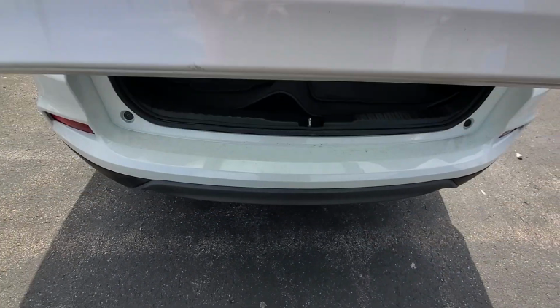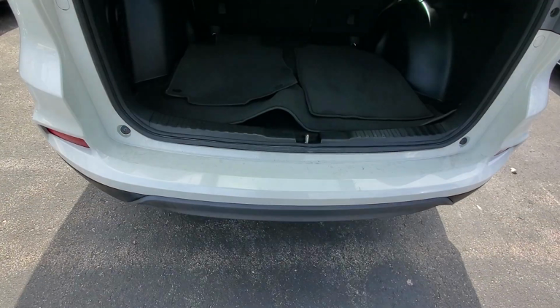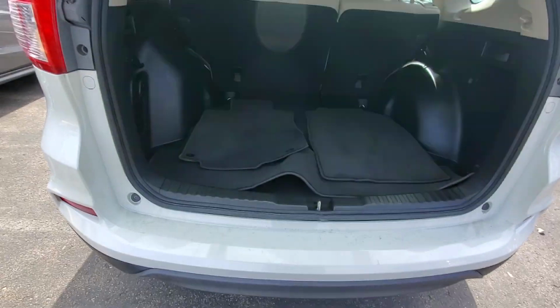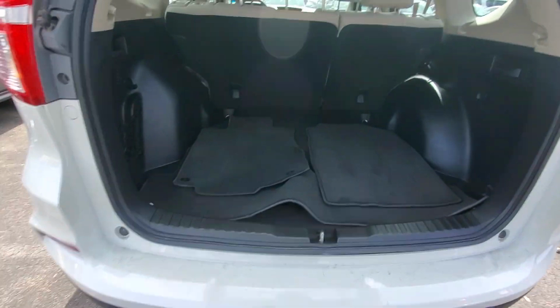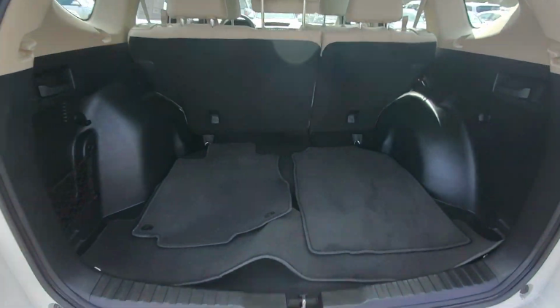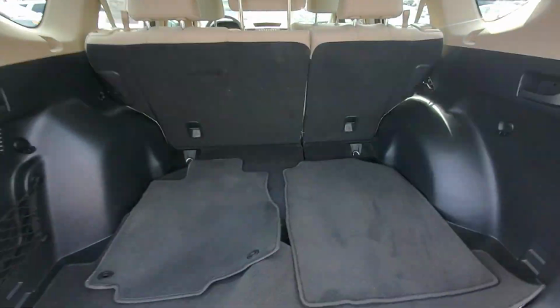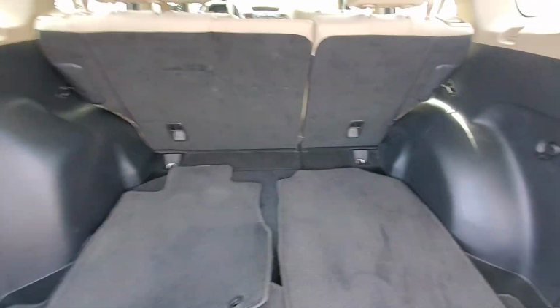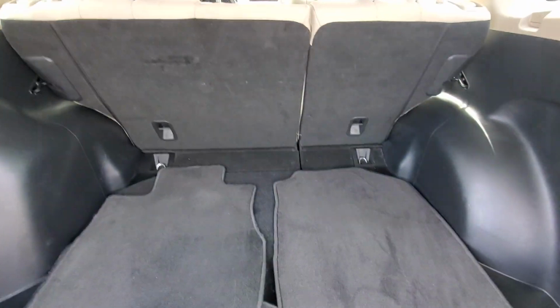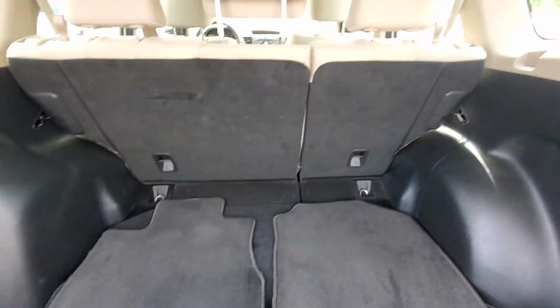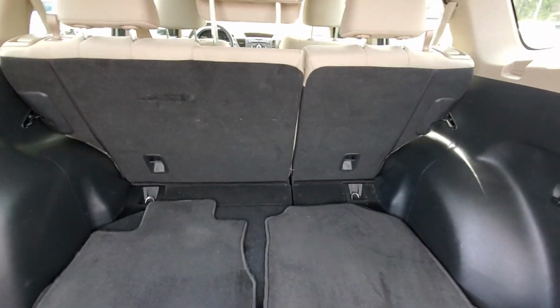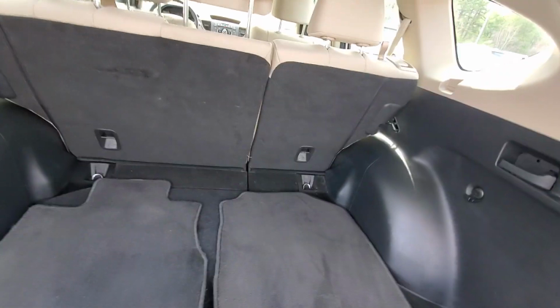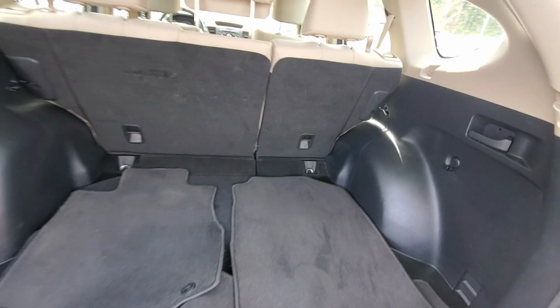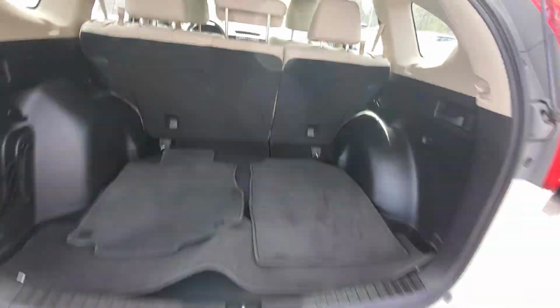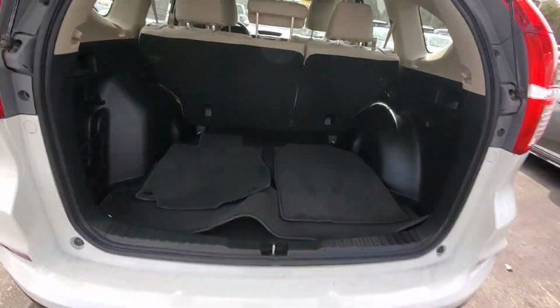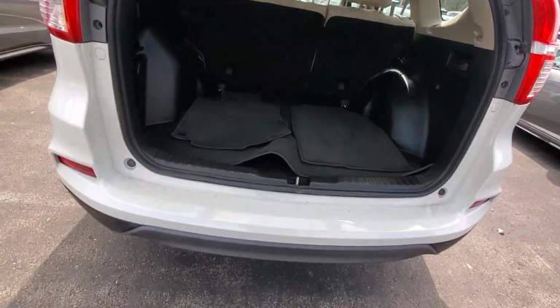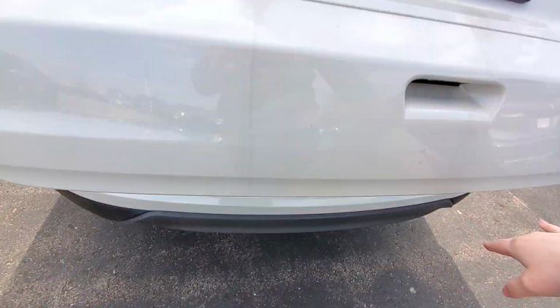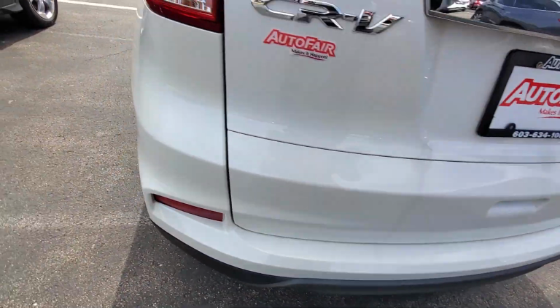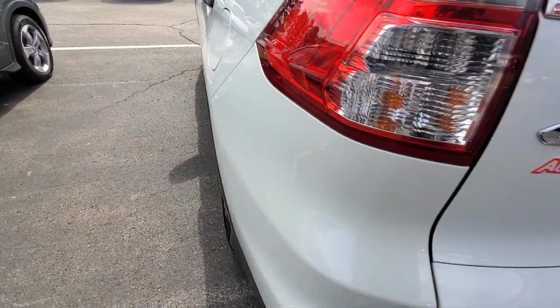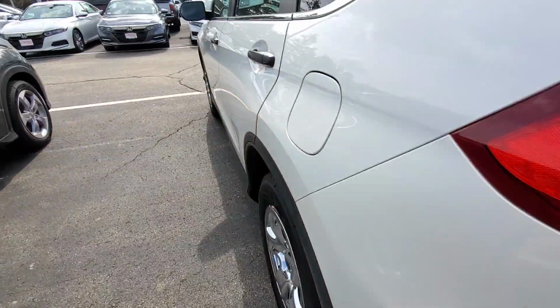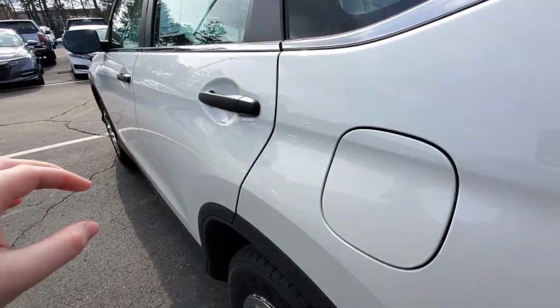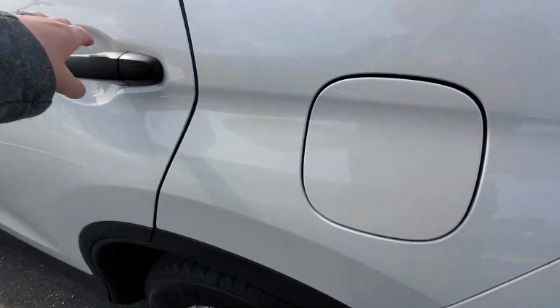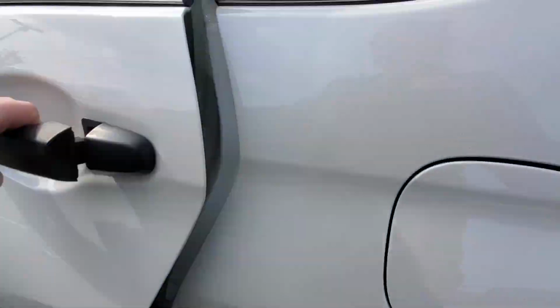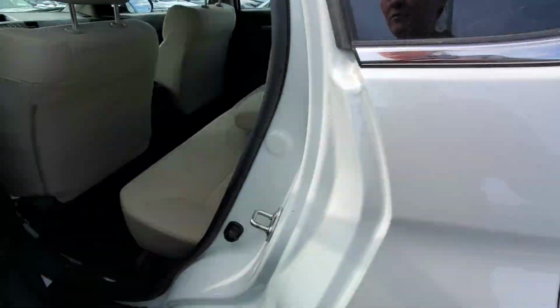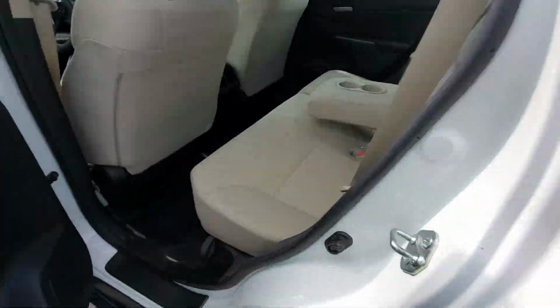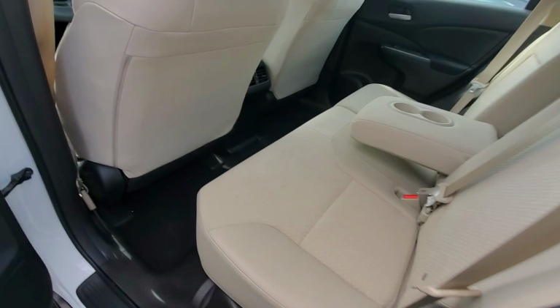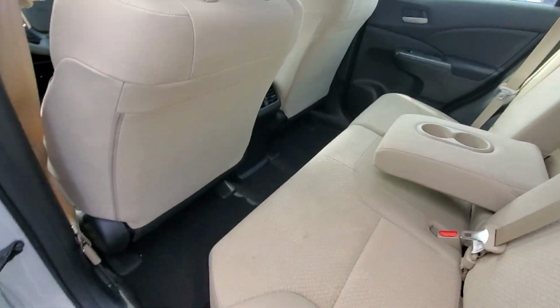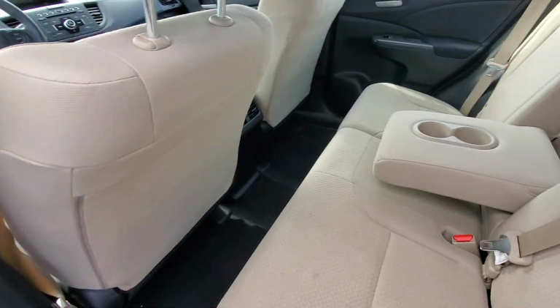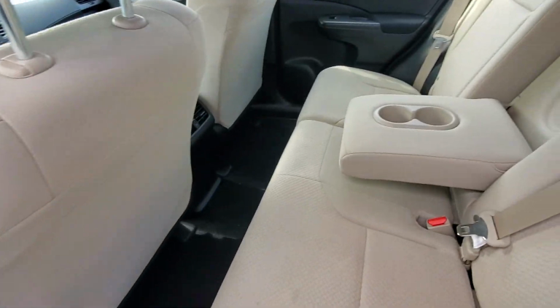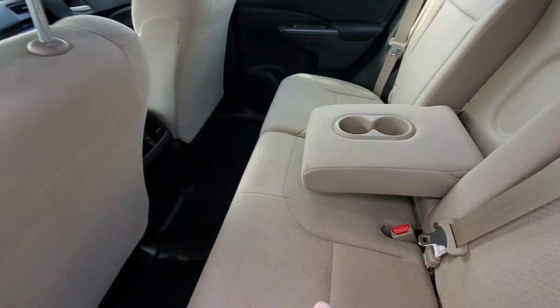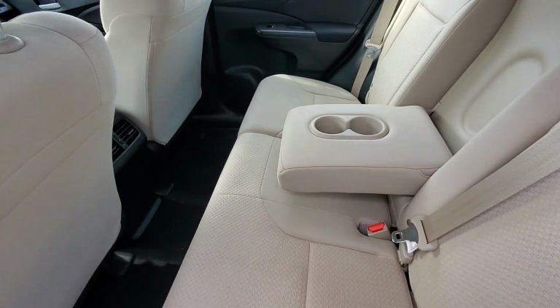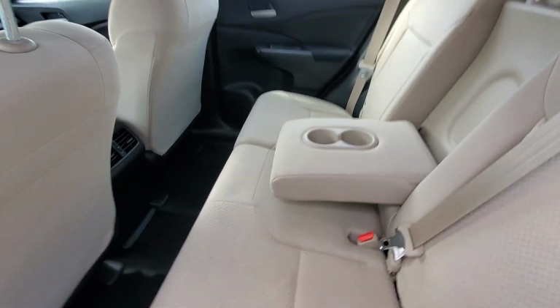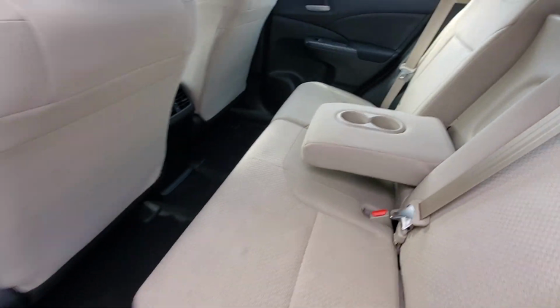There's plenty of space back here in the trunk area. The back seats fold down in a 60-40 split. There's plenty of legroom back here, and you have cup holders in that middle seat back.